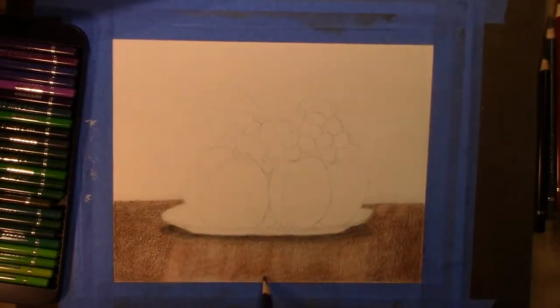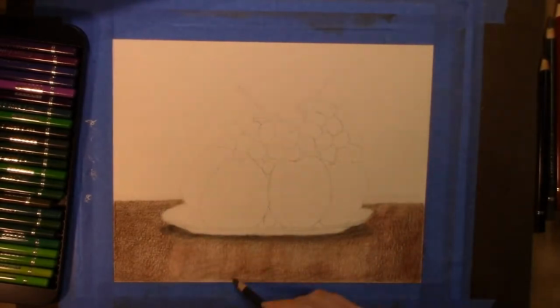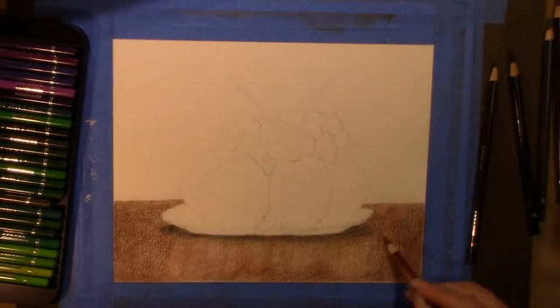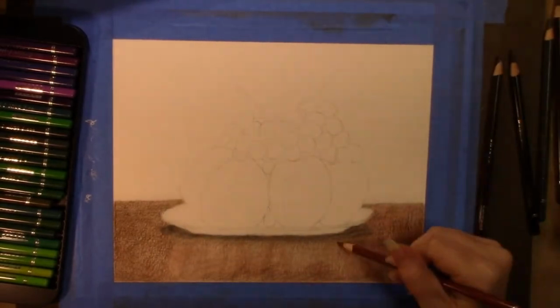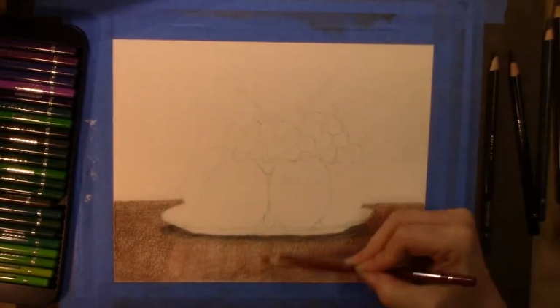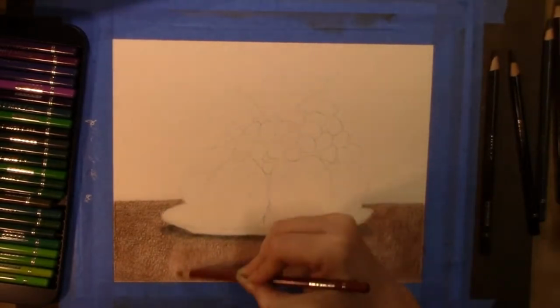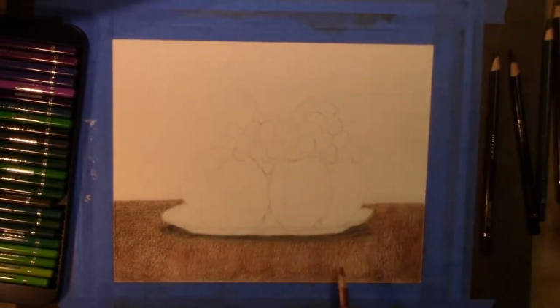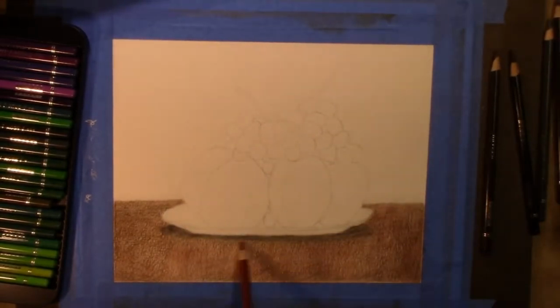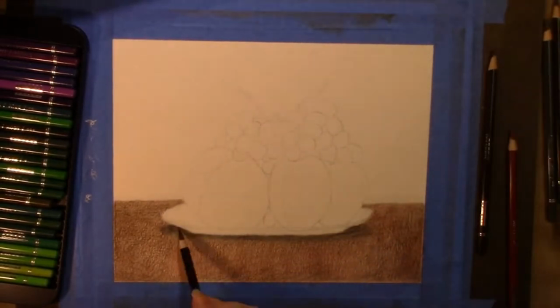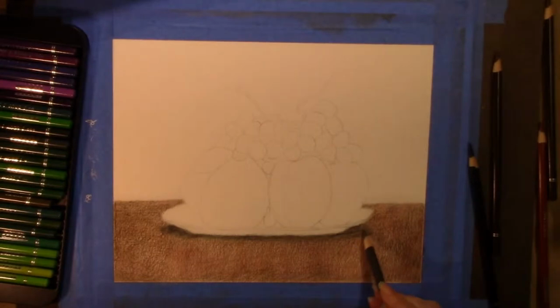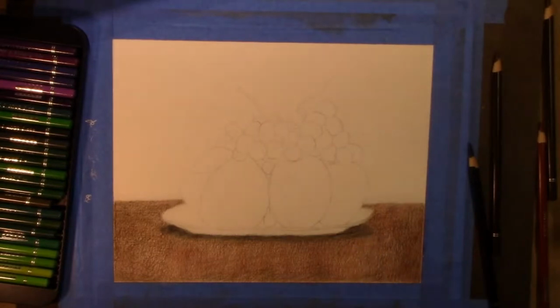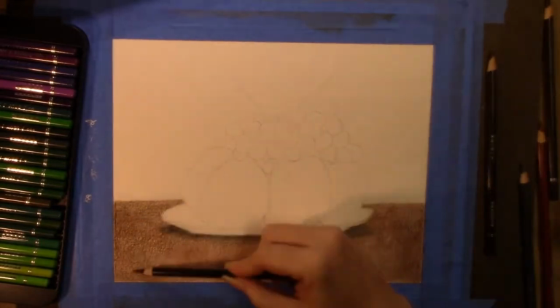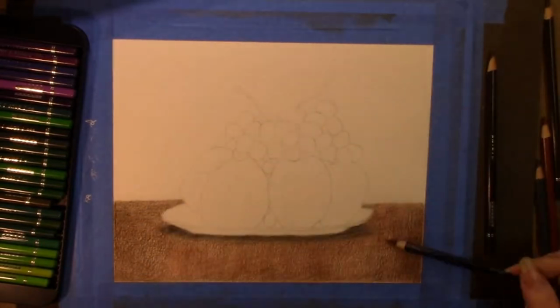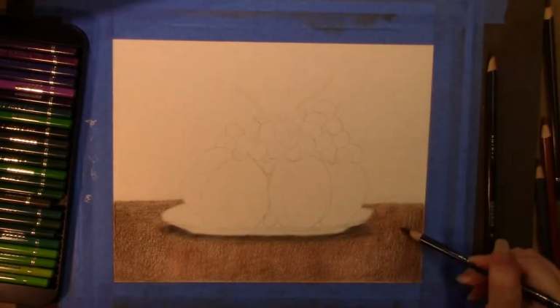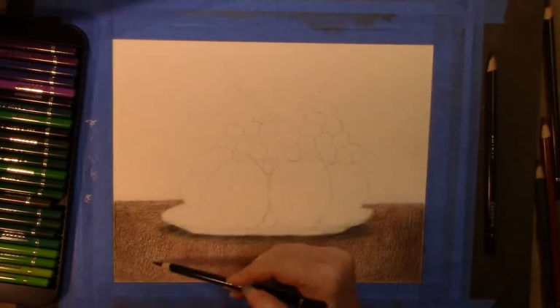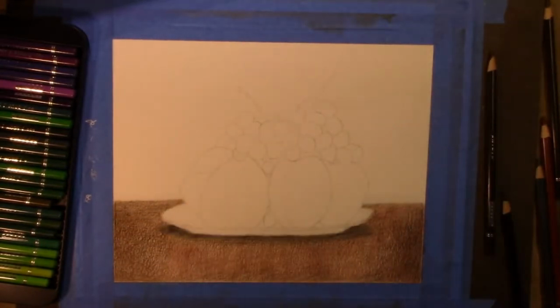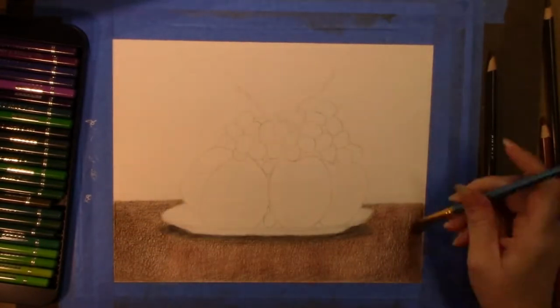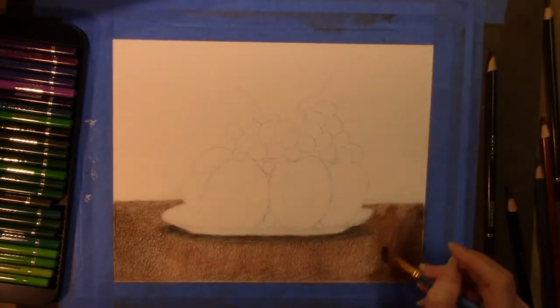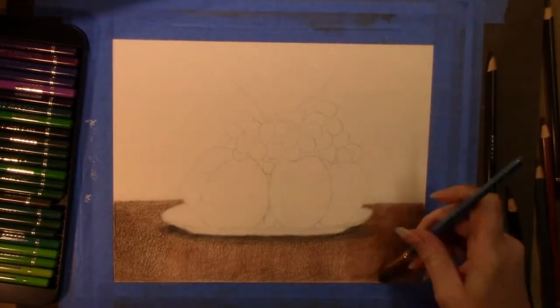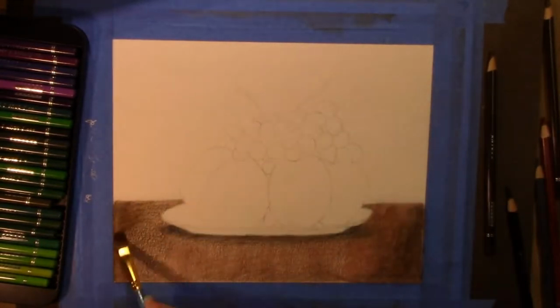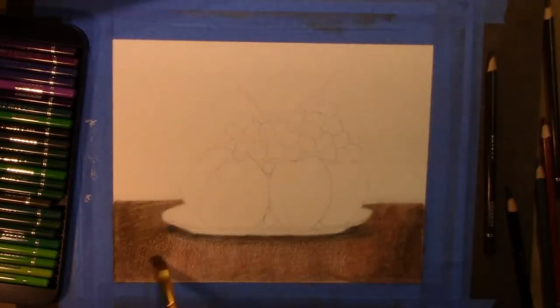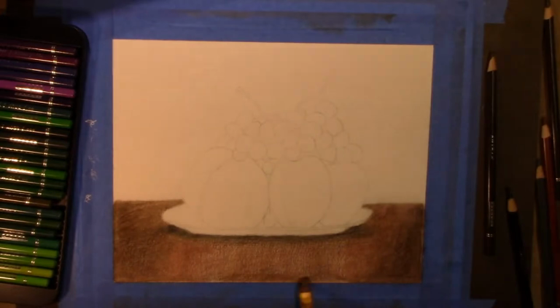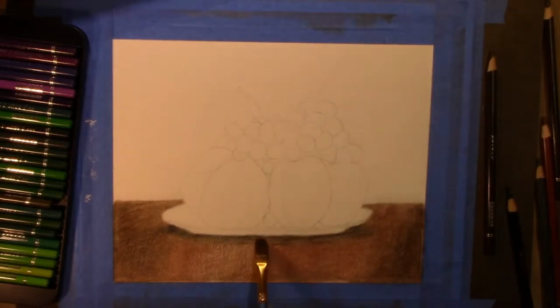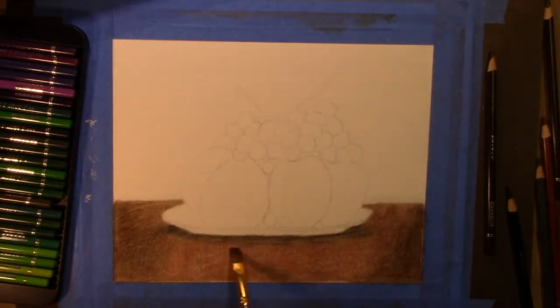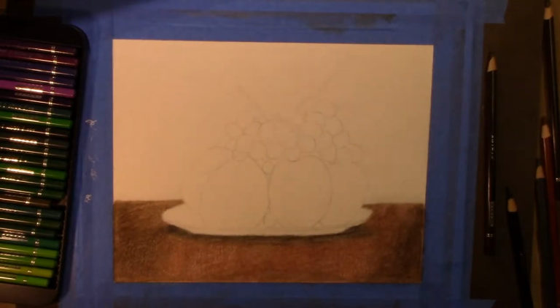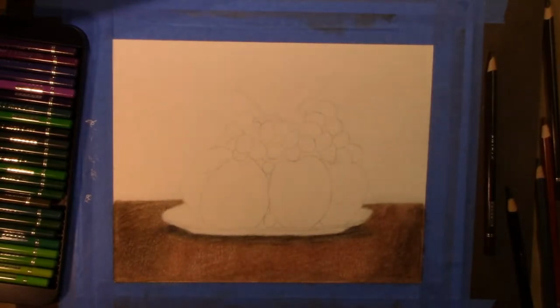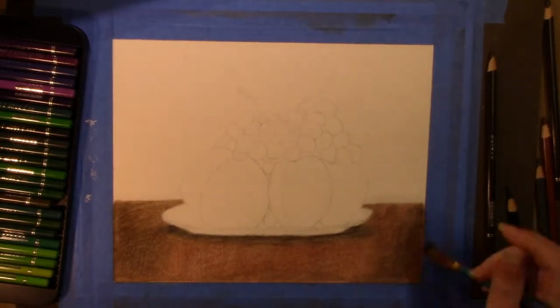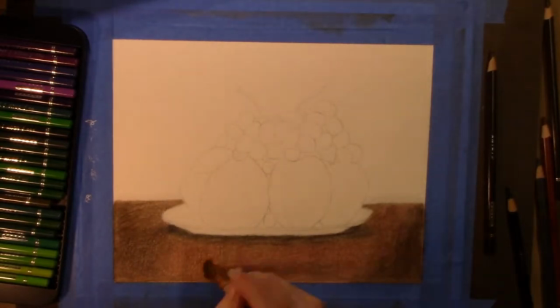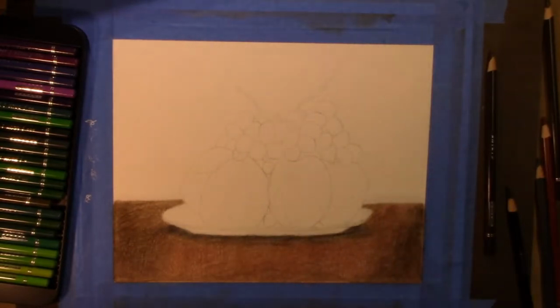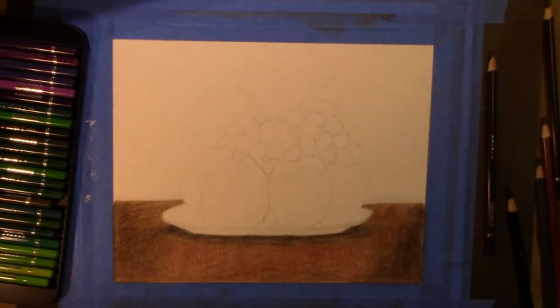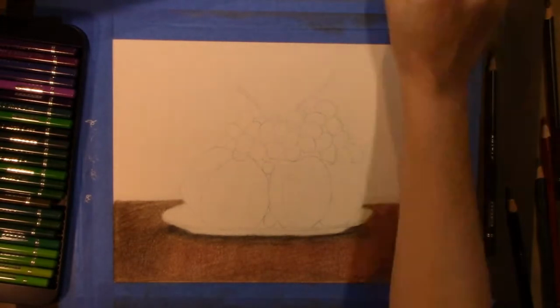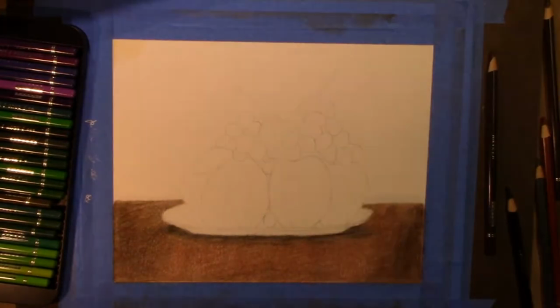Be sure to let your paper dry before you put on another layer after using your odorless mineral spirits. It'll protect the tooth of your paper if you wait till it dries.